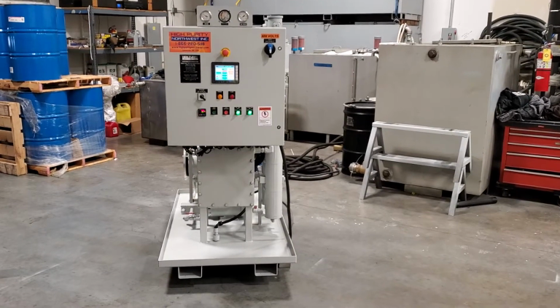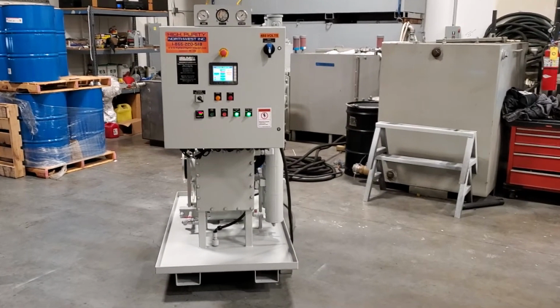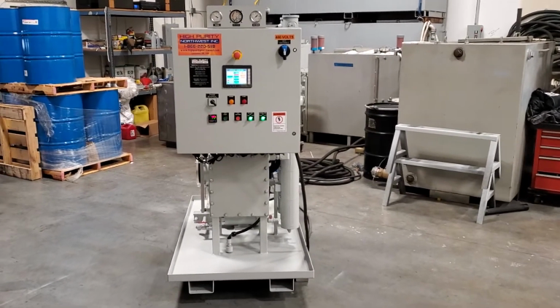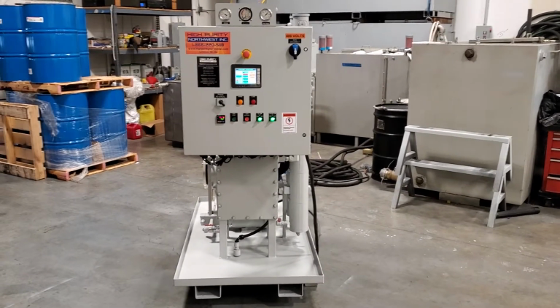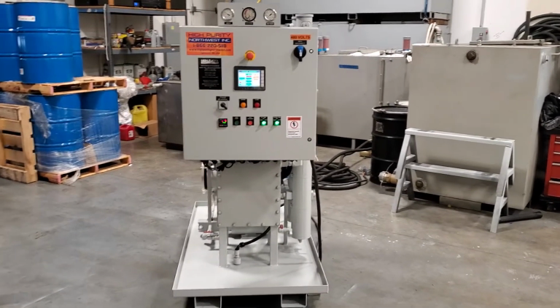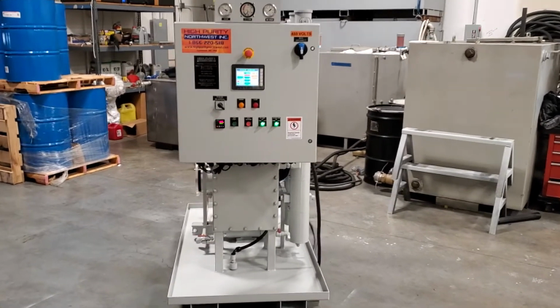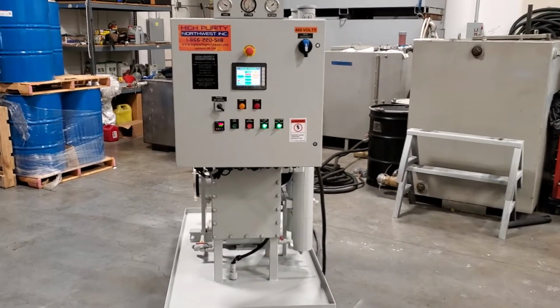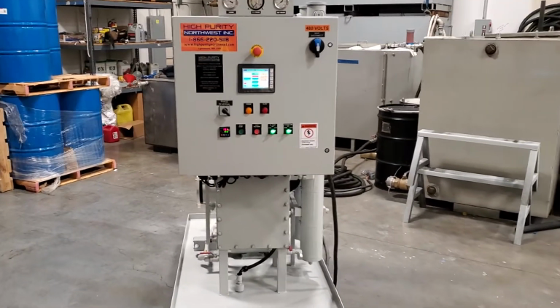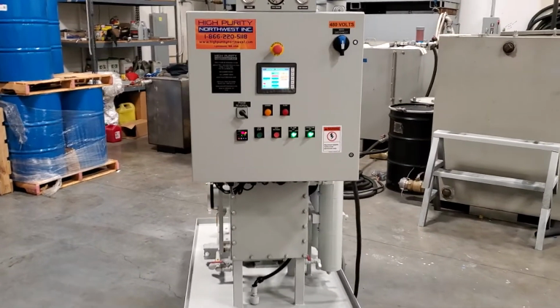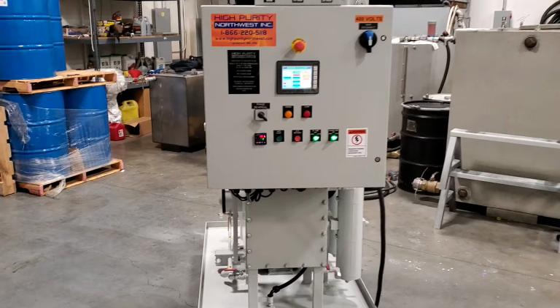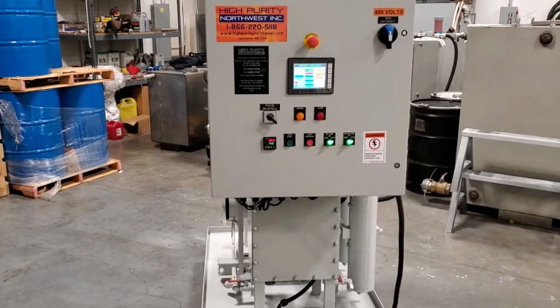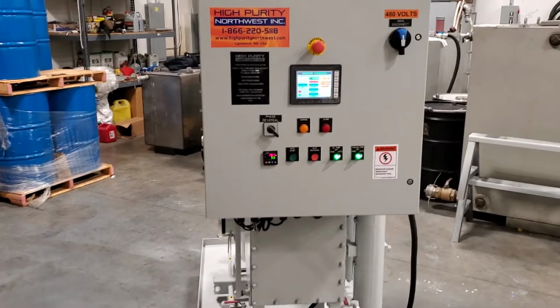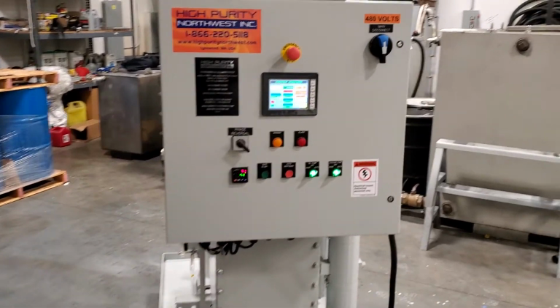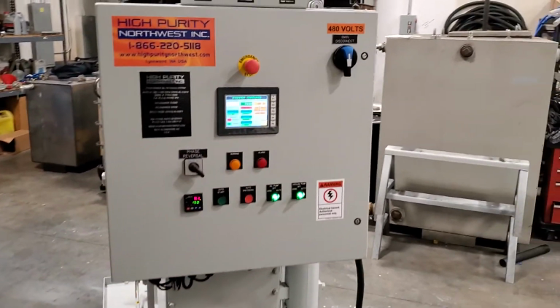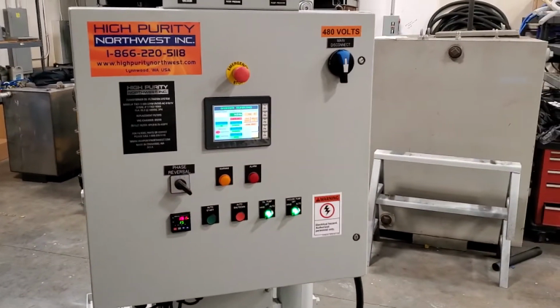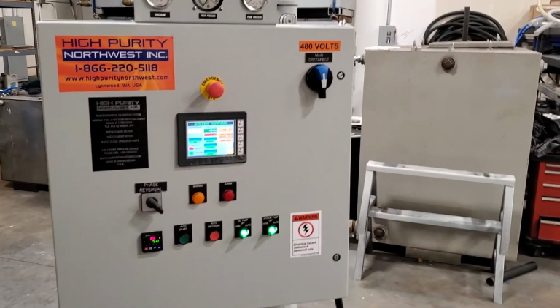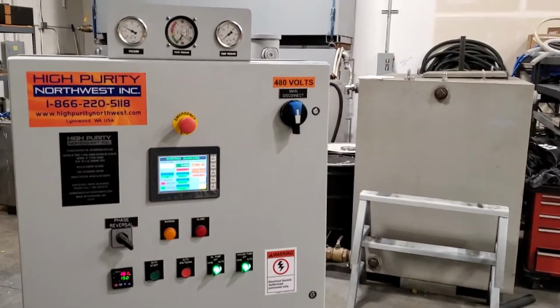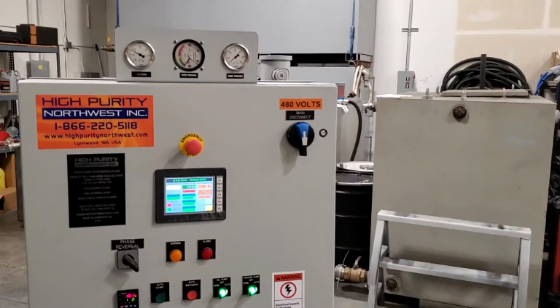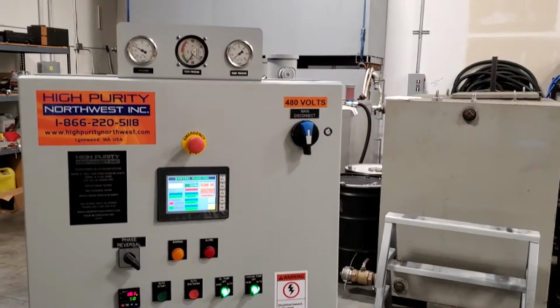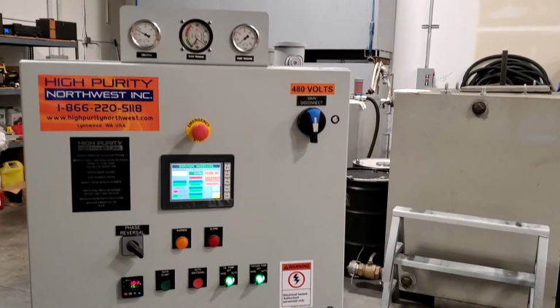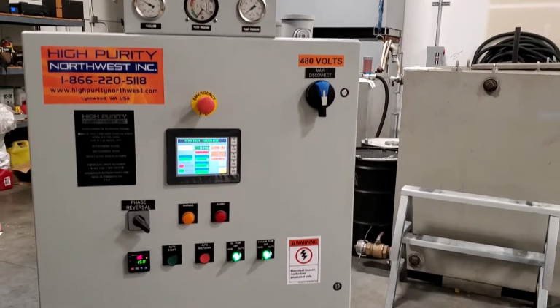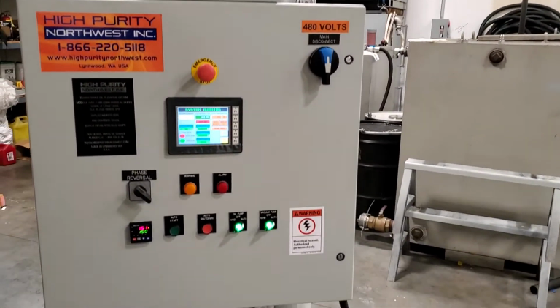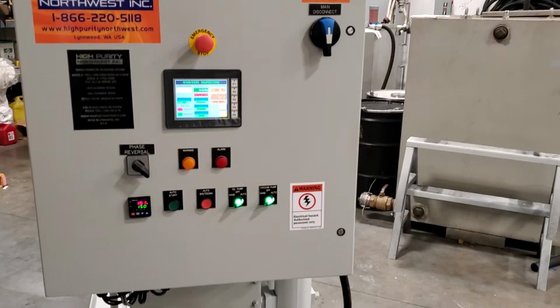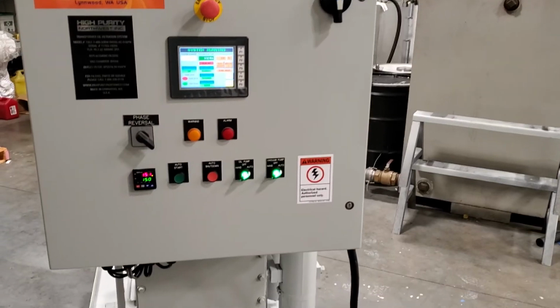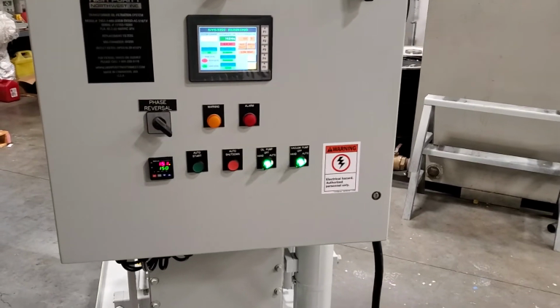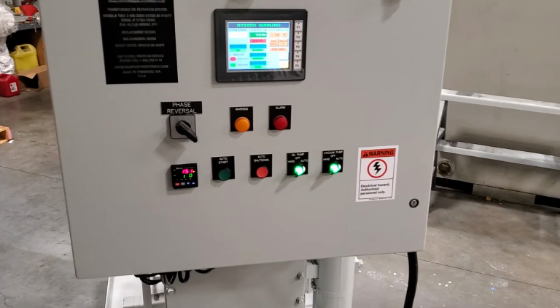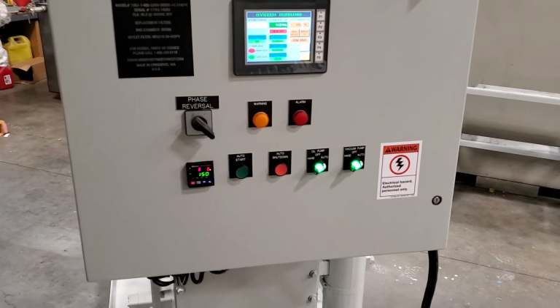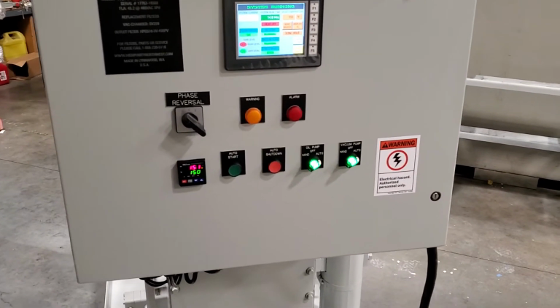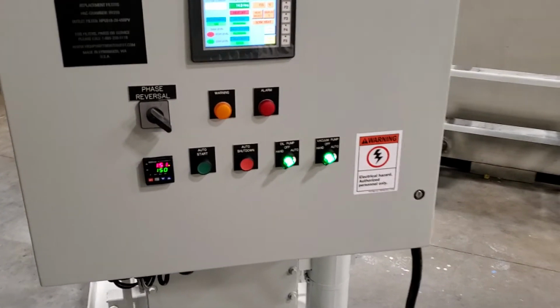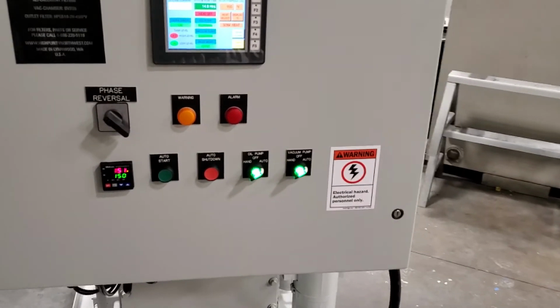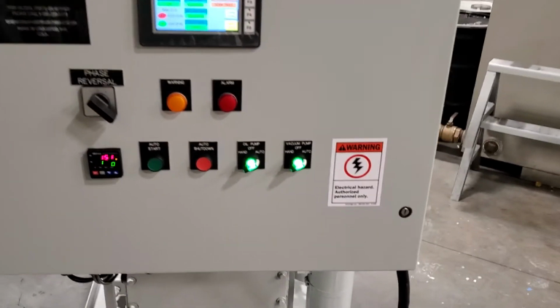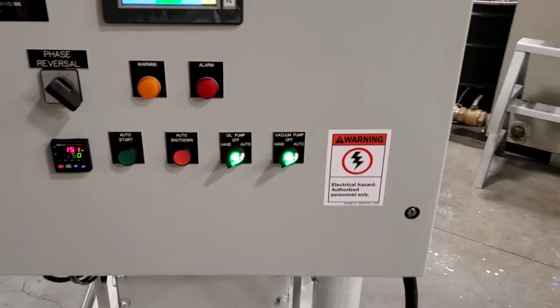Let's take a little walk around the machine. Here's the control panel with touchscreen interface, and independent pump controls for the vacuum pump and oil pump.